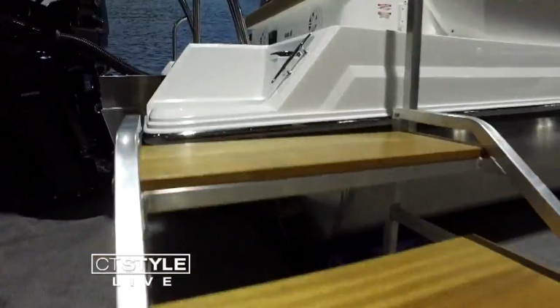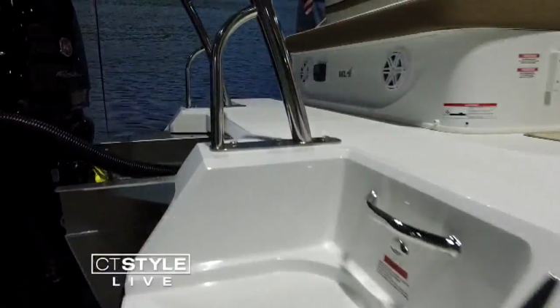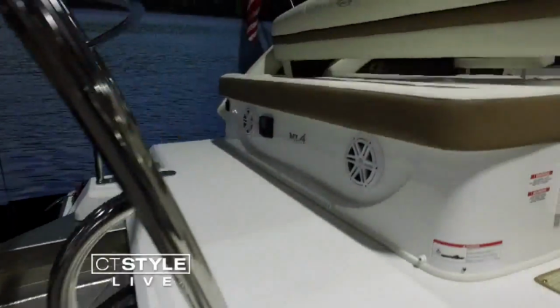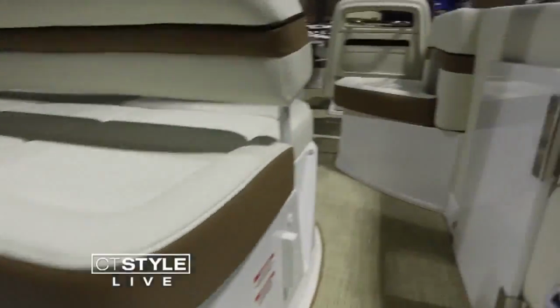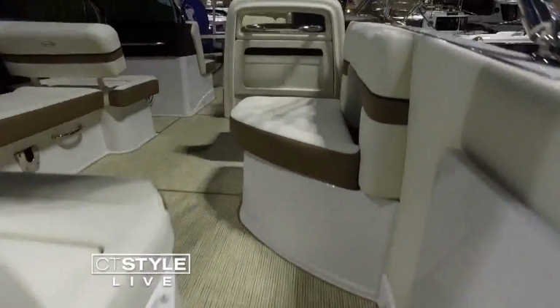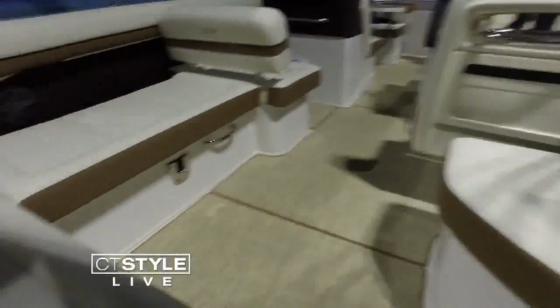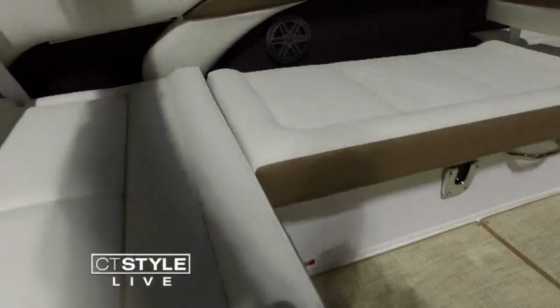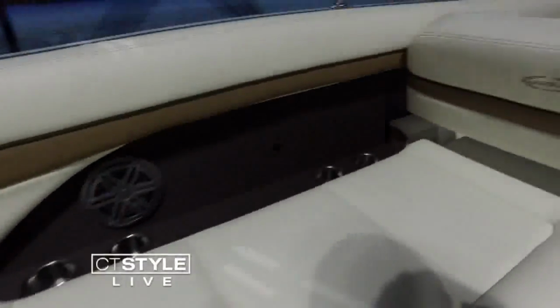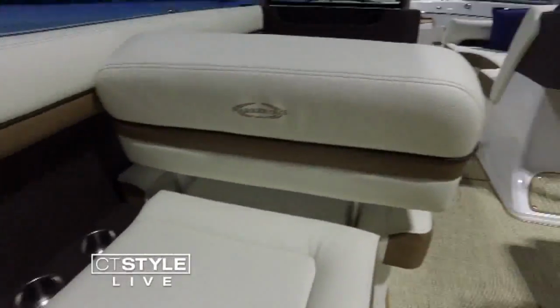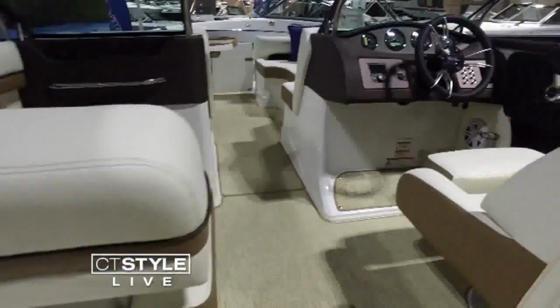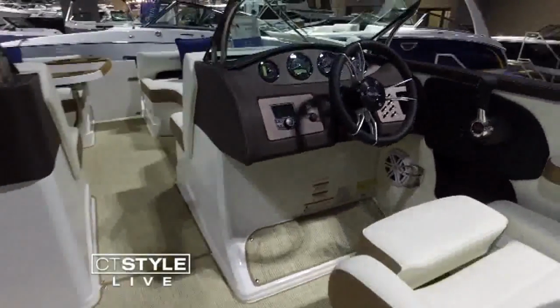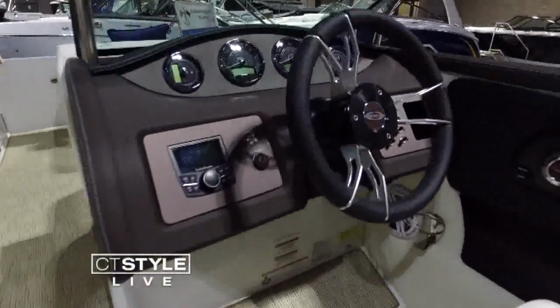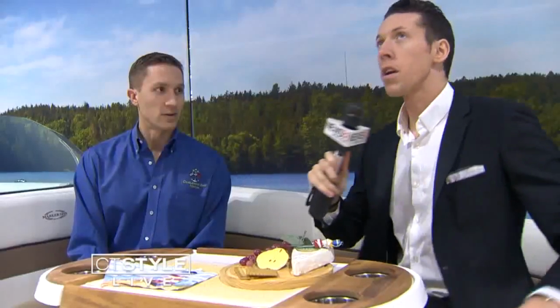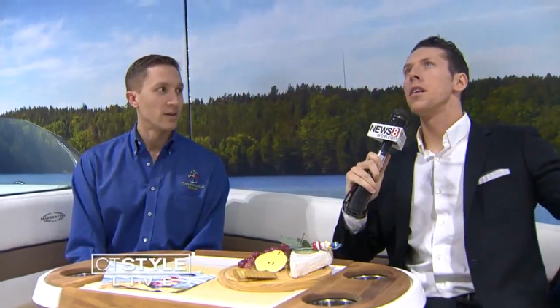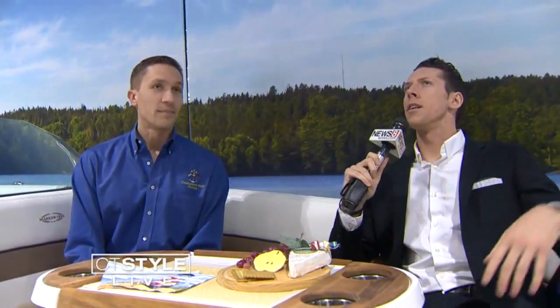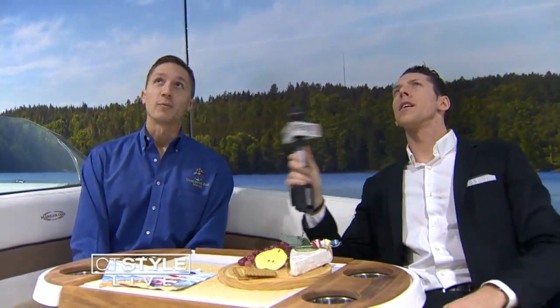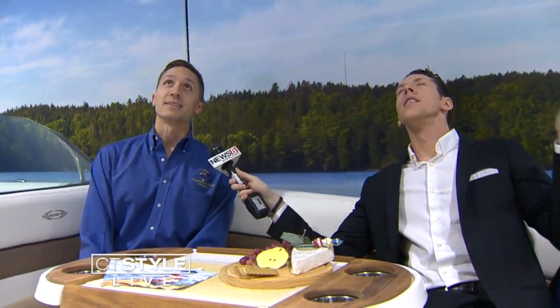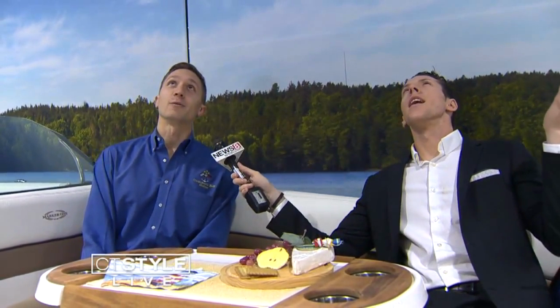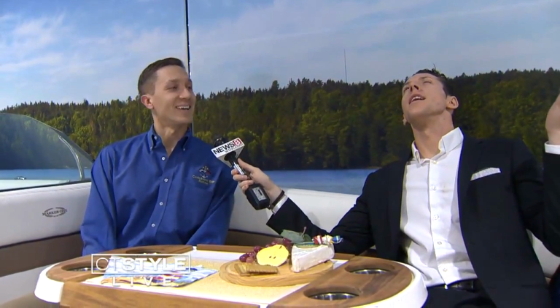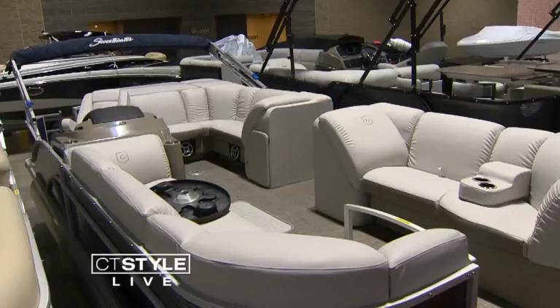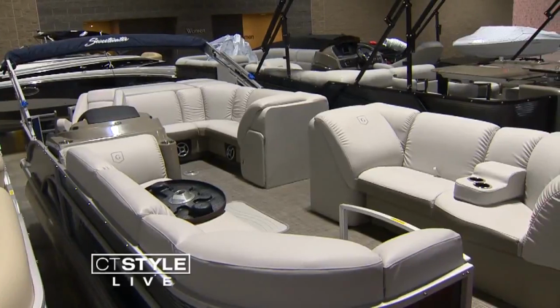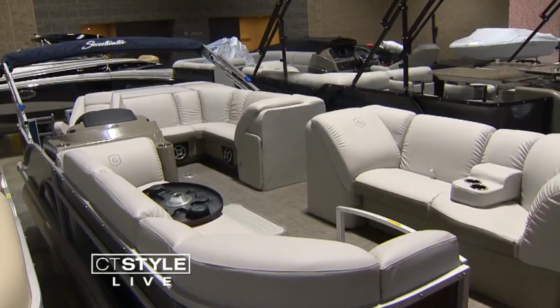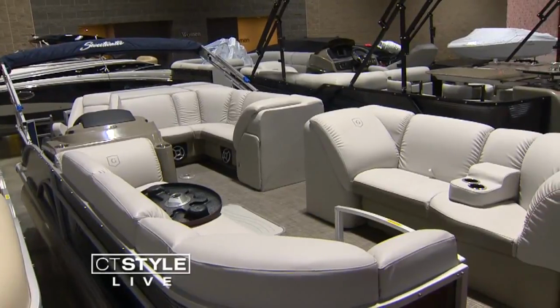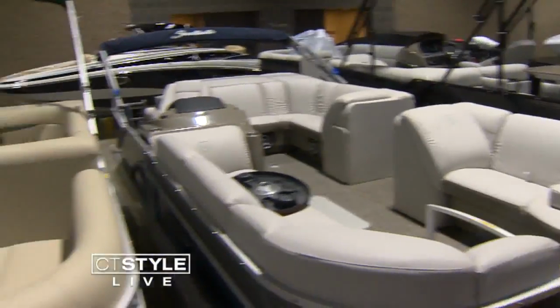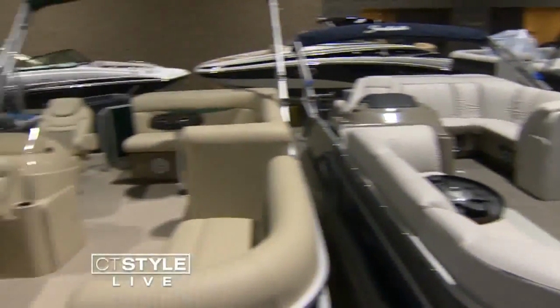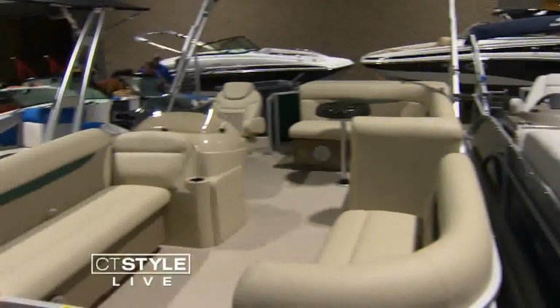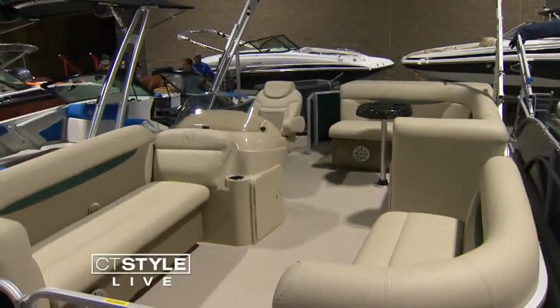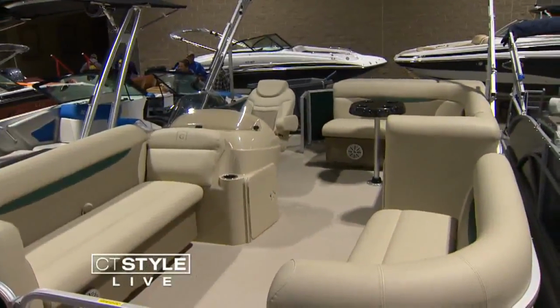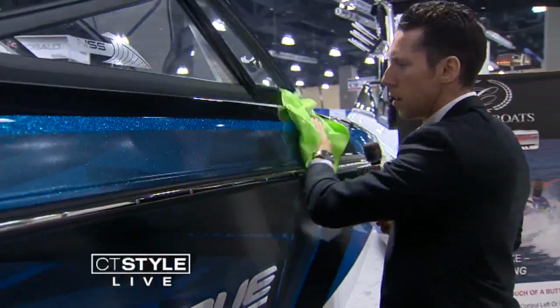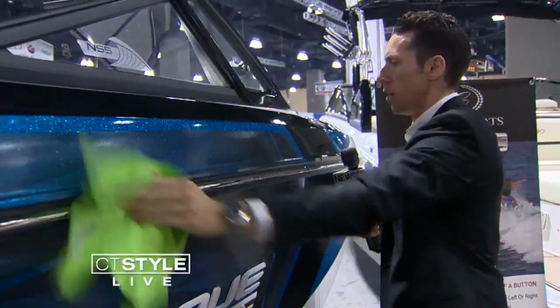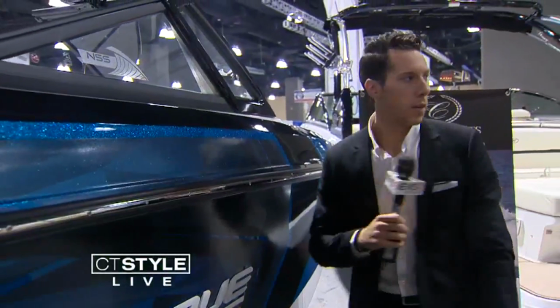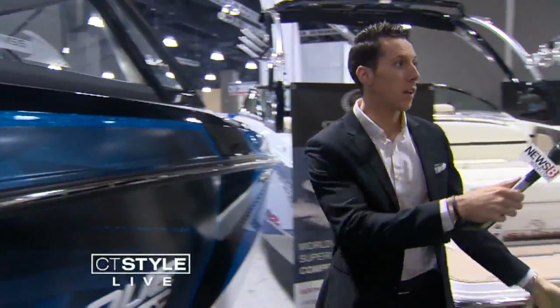This is the Marker One — it's kind of redefining the pontoon industry. They call it a platform series boat. Maybe we'll get a little suntan in here. This is a 24-foot pontoon boat, good for entertaining and doing some cruising.